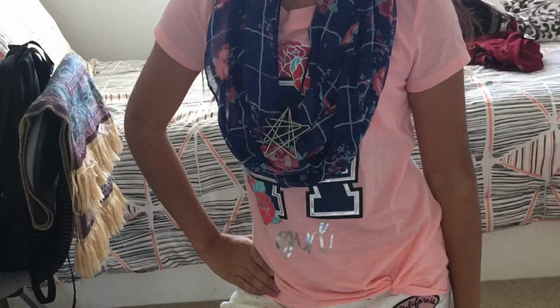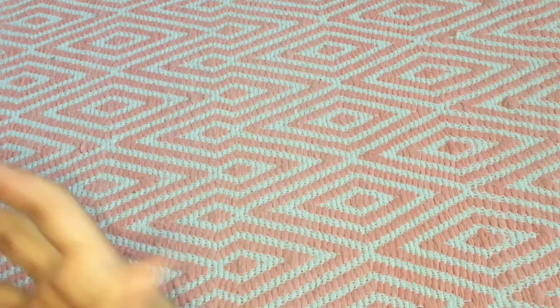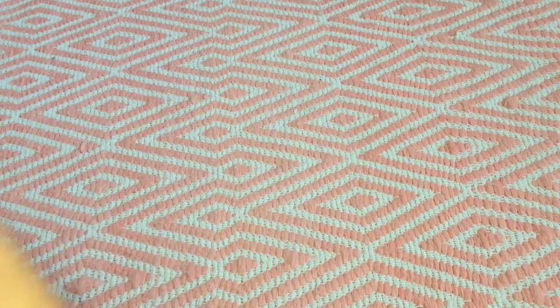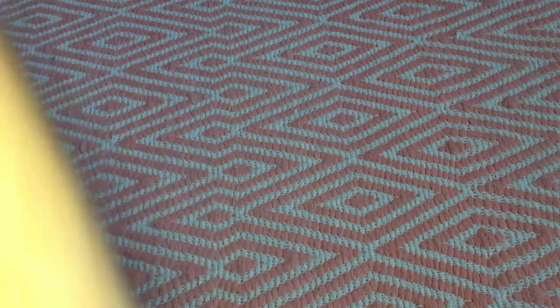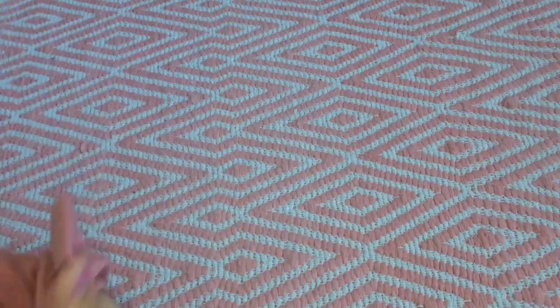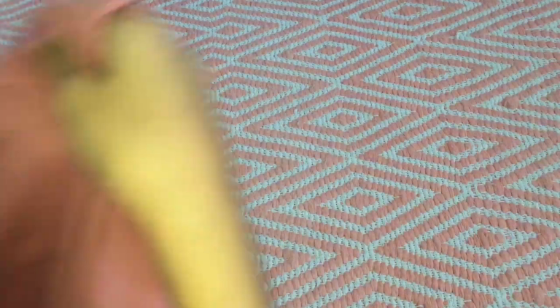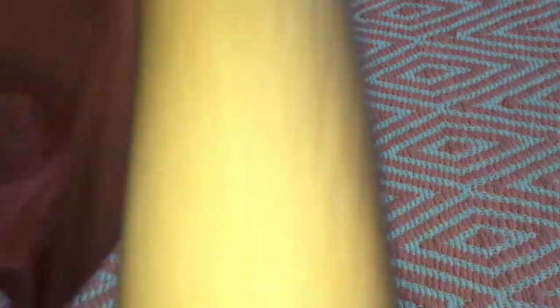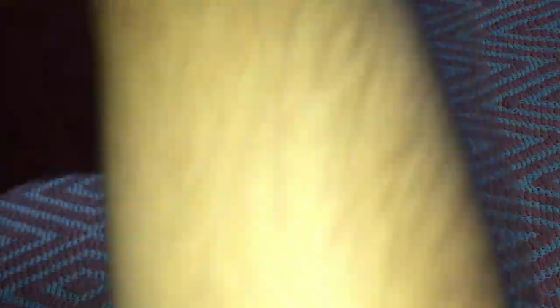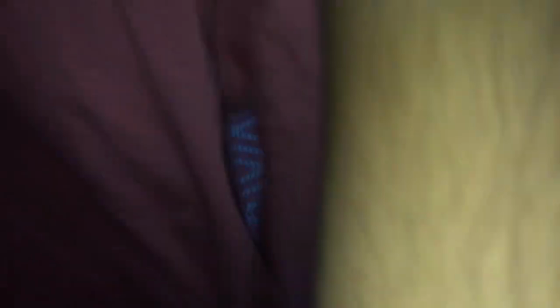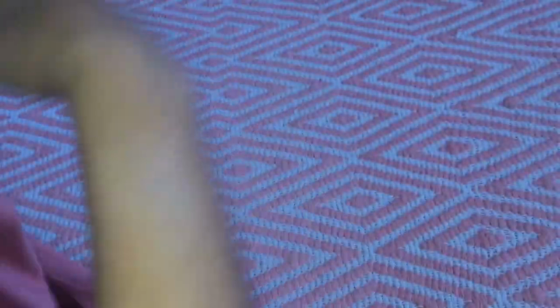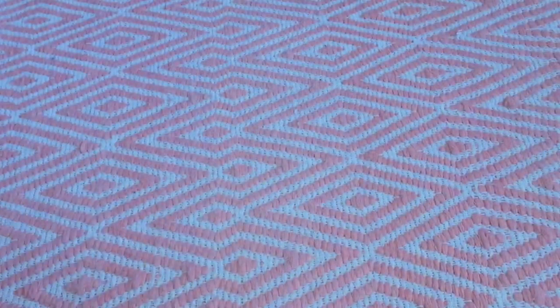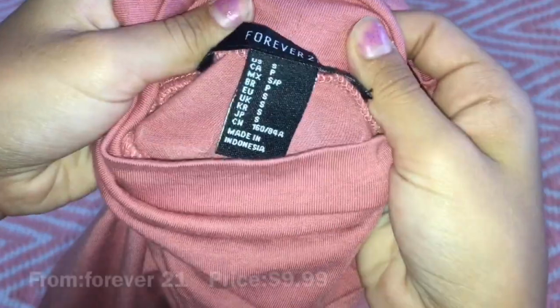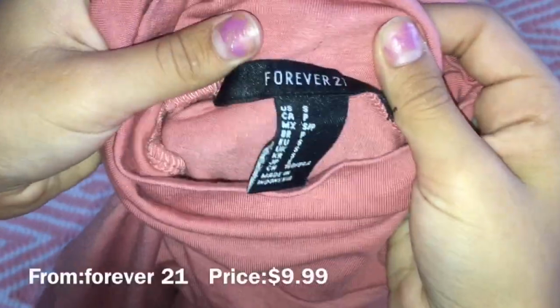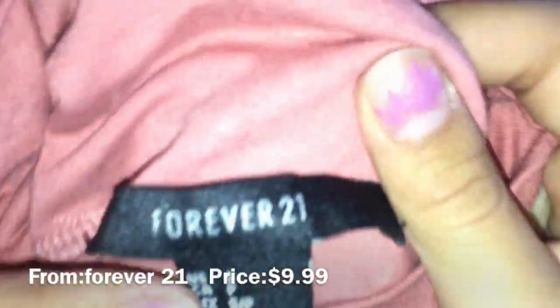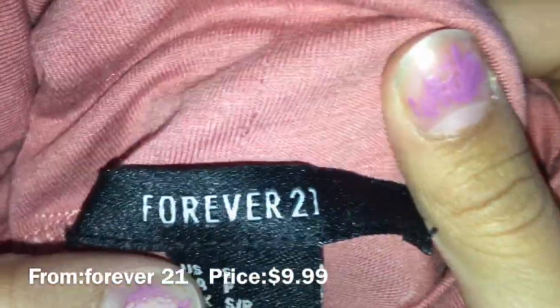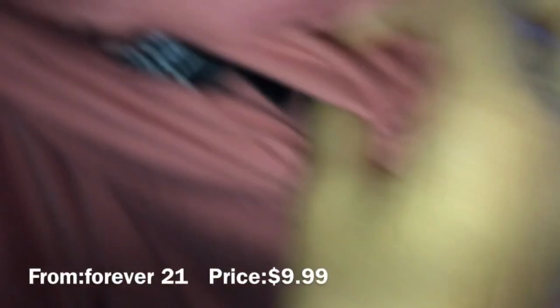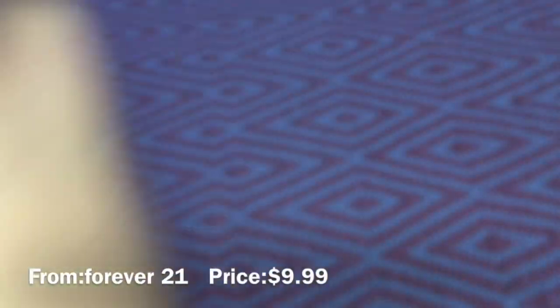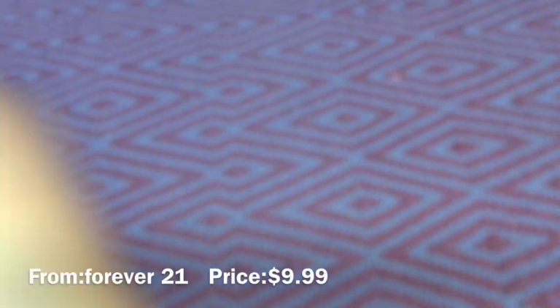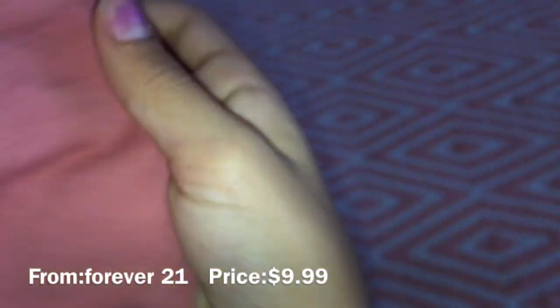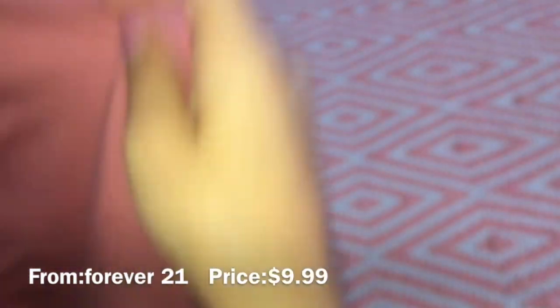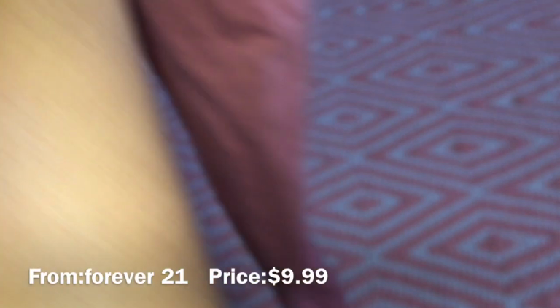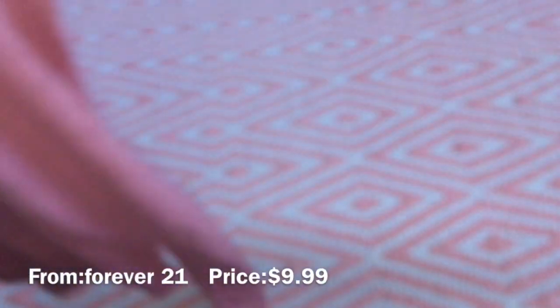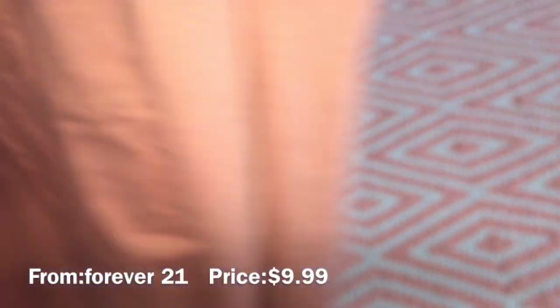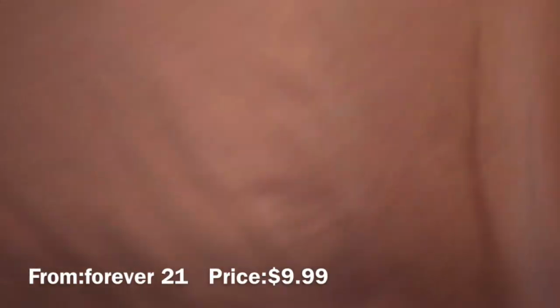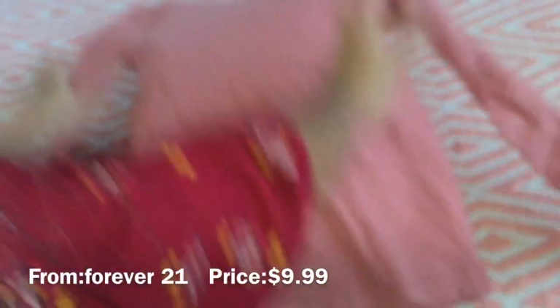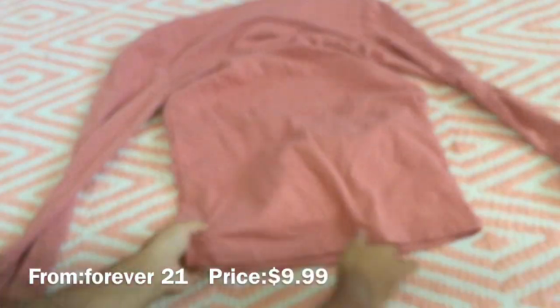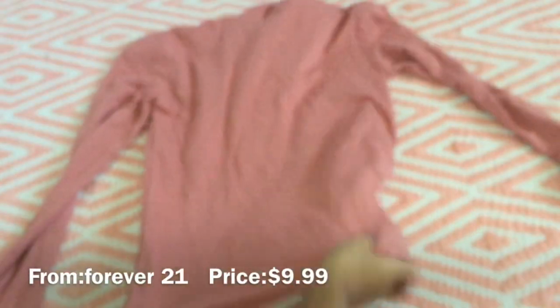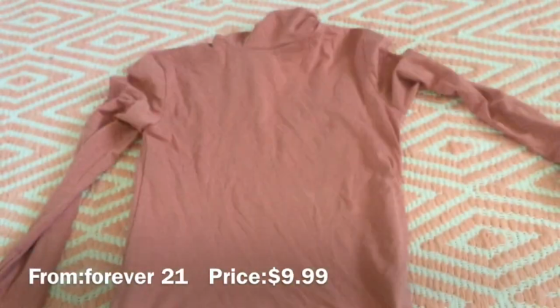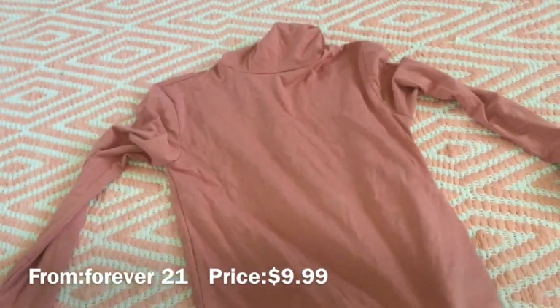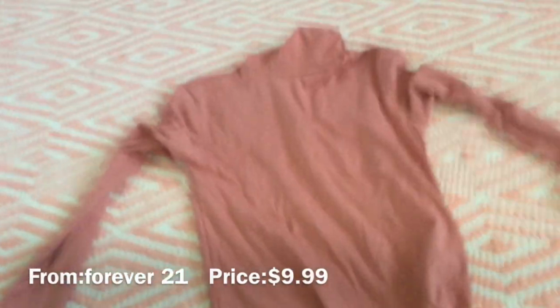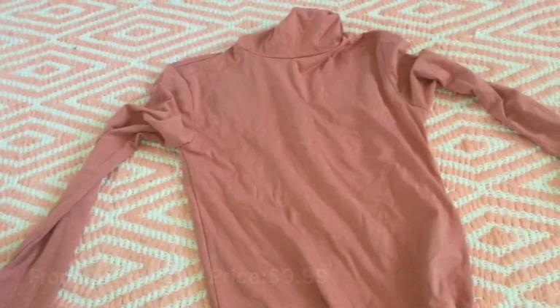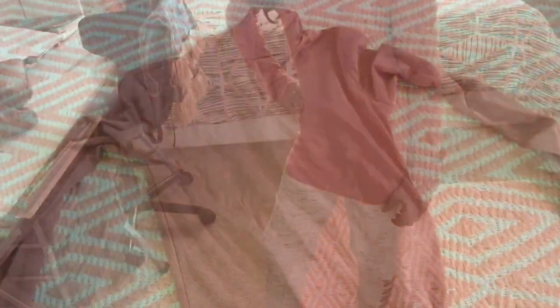The next thing we have I bought from Forever 21, and it's amazing. I literally love the color — it's like a really nice mauve color.